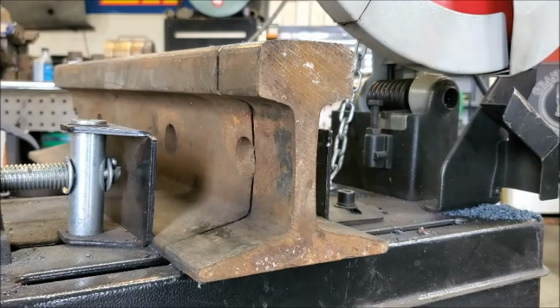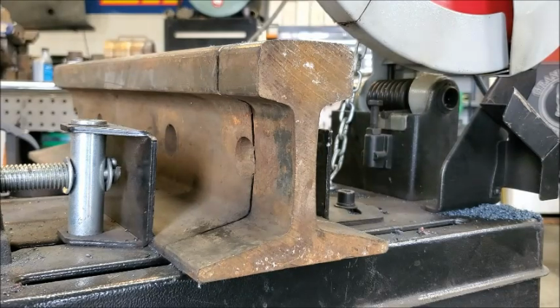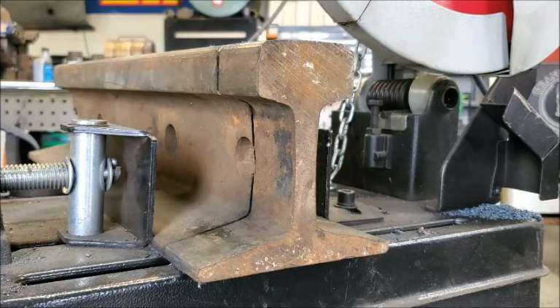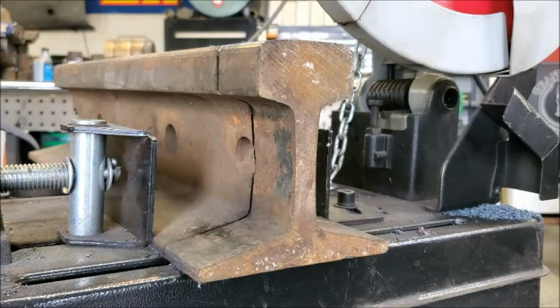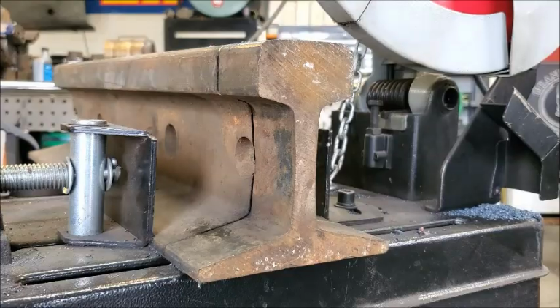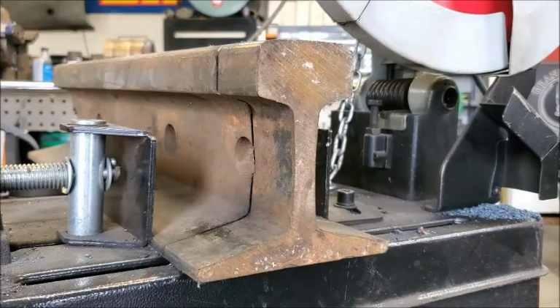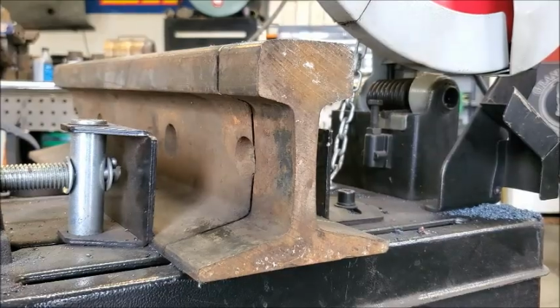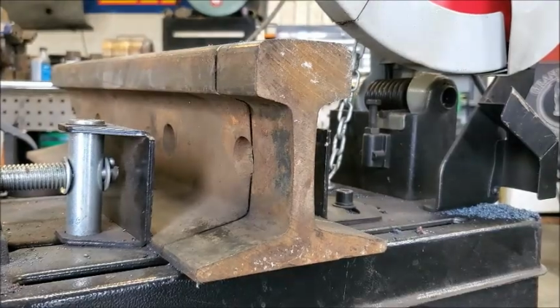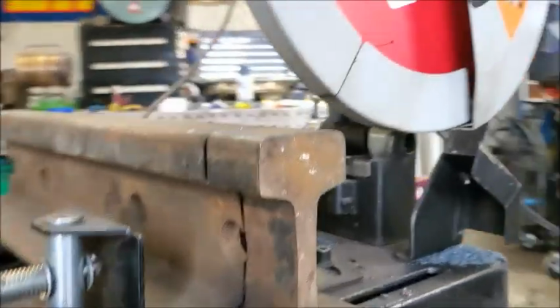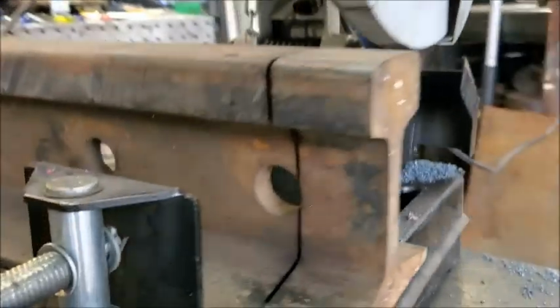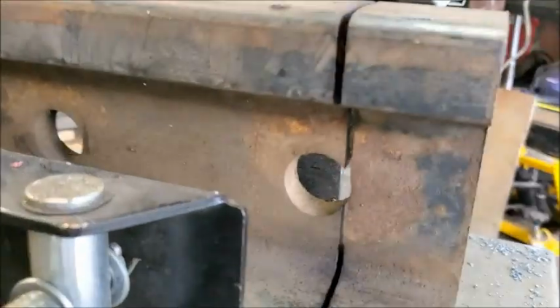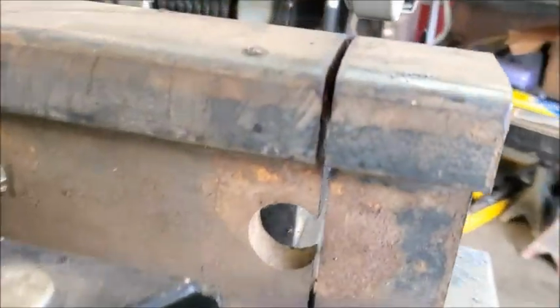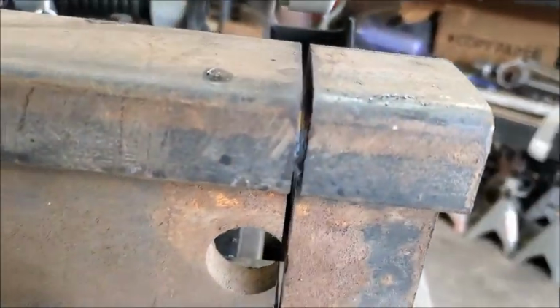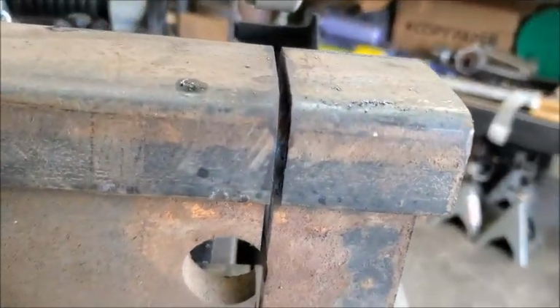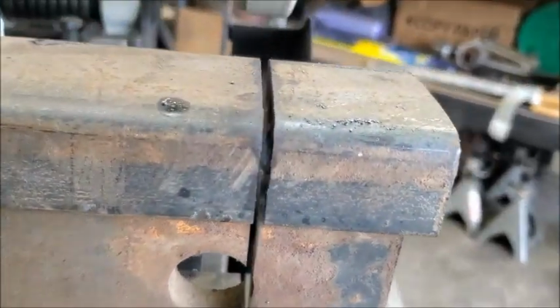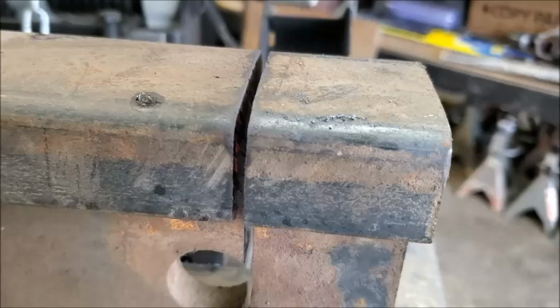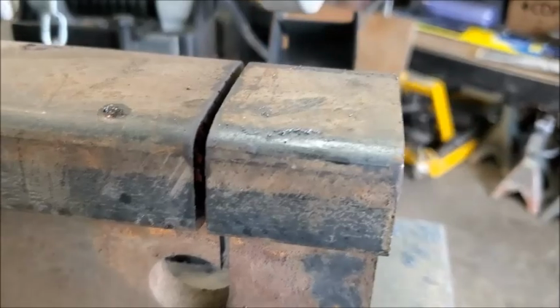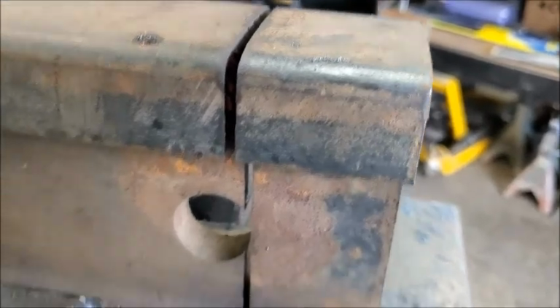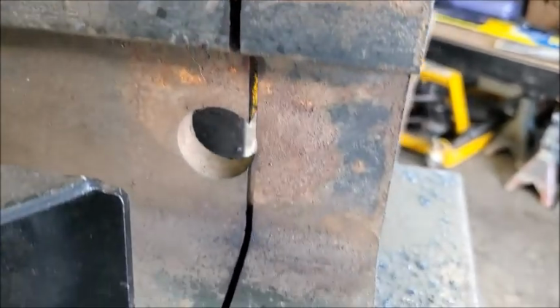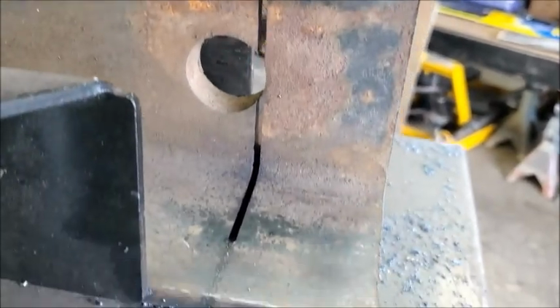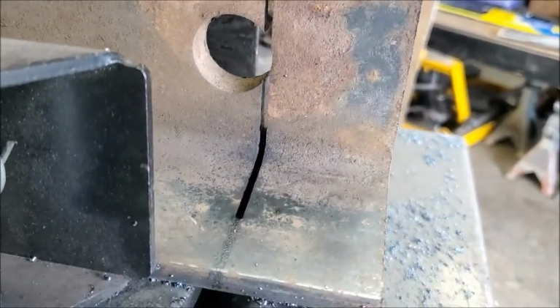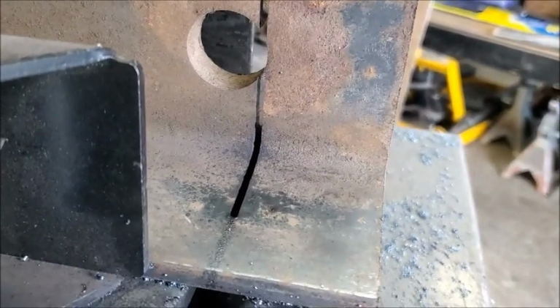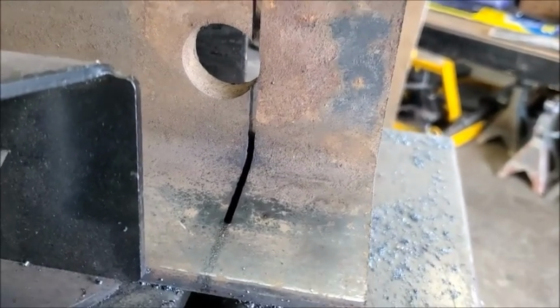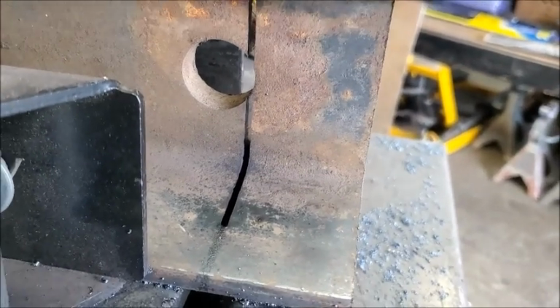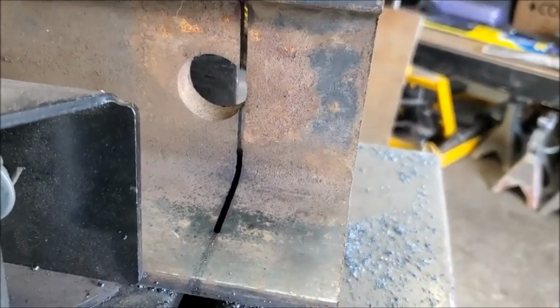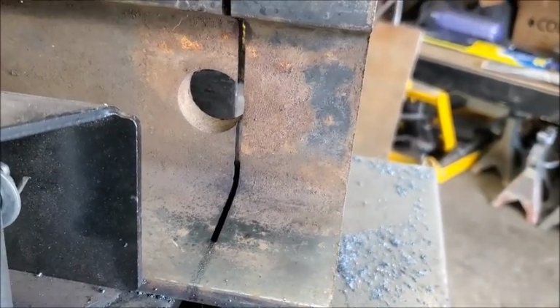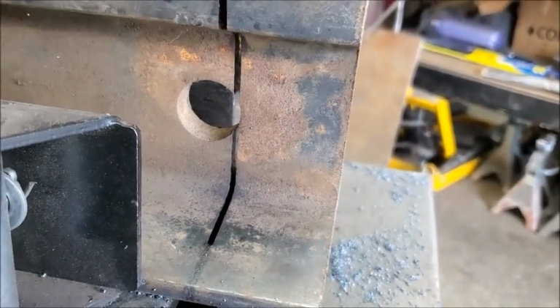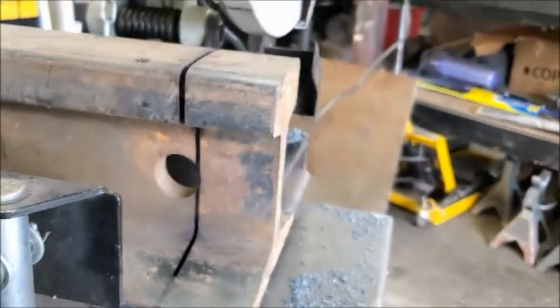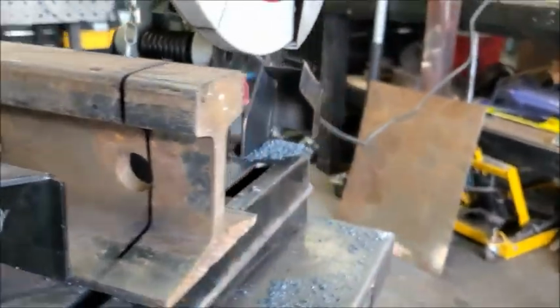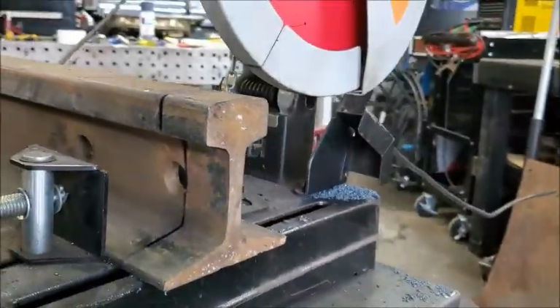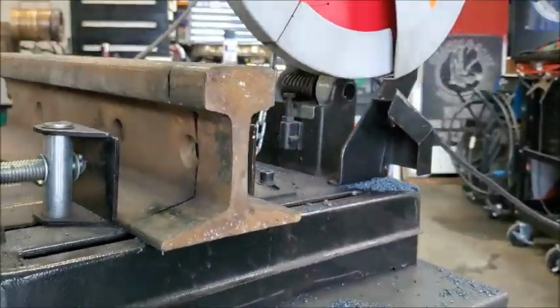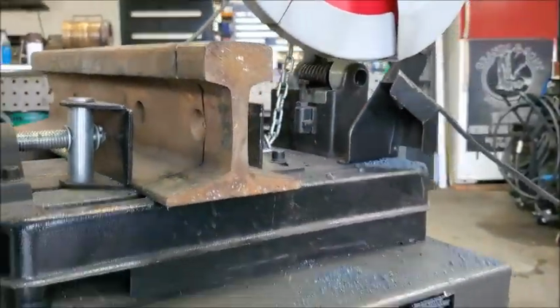All right, that's about as far as she's gonna go with the chop saw. Pretty amazing. I'm gonna flip it over and cut it off with a four-and-a-half-inch Walter wheel real quick.